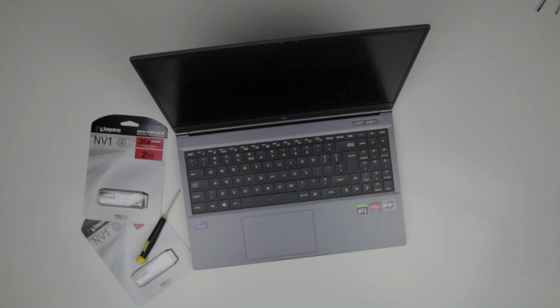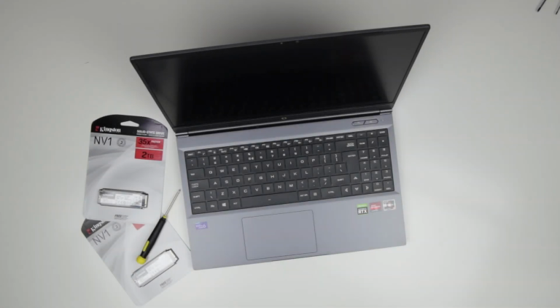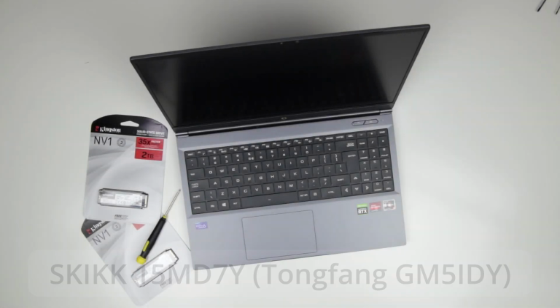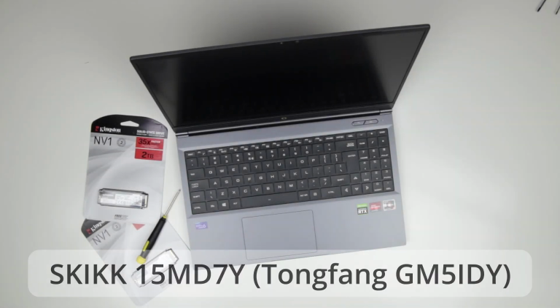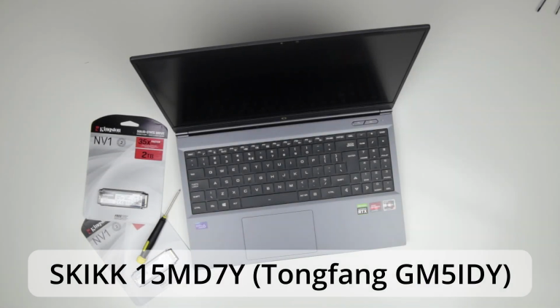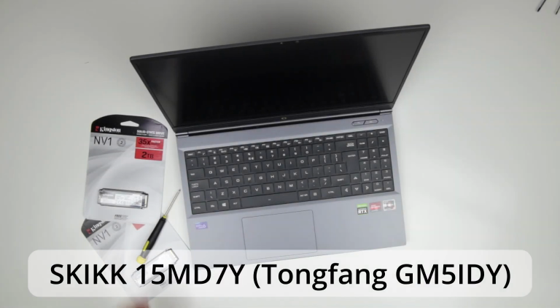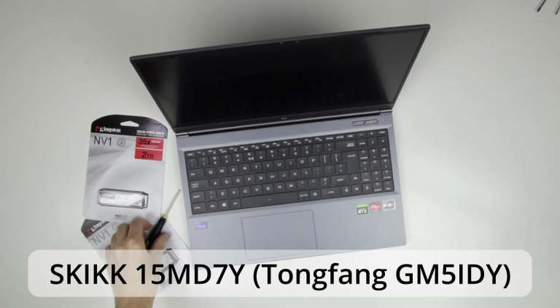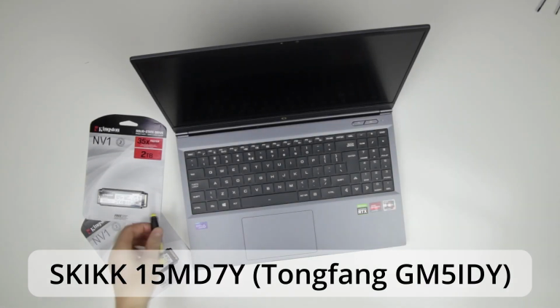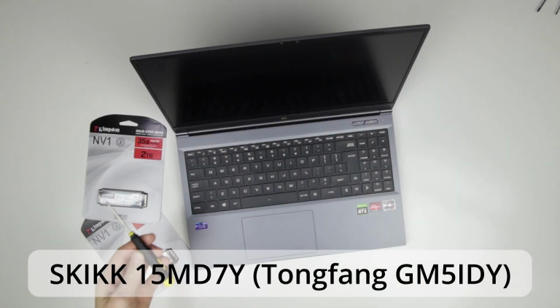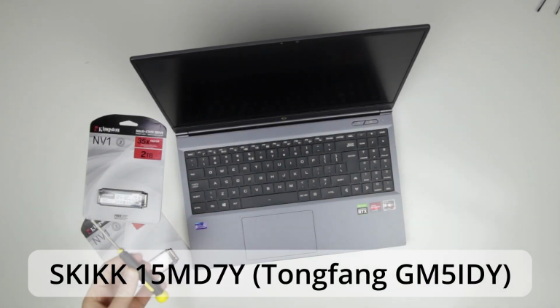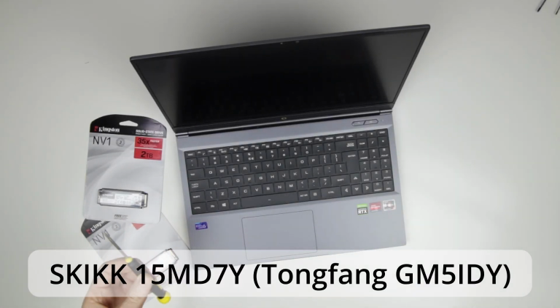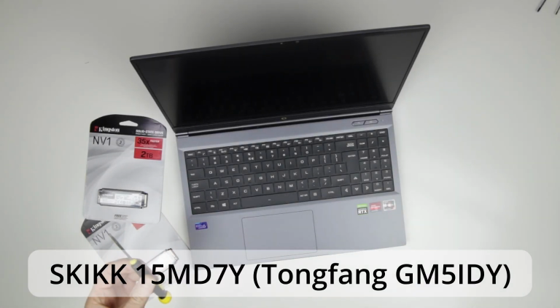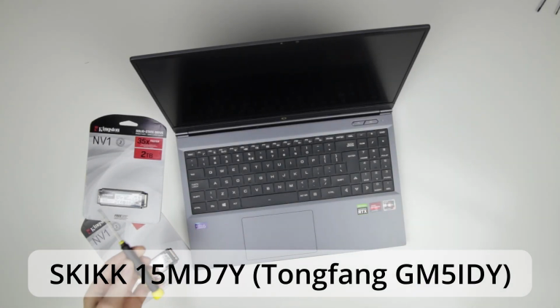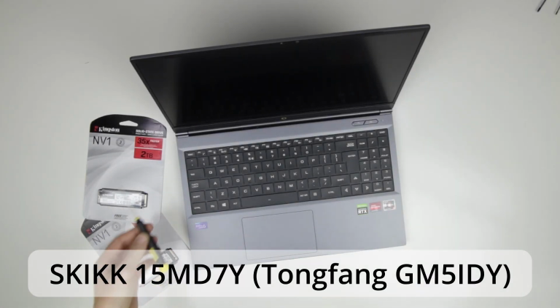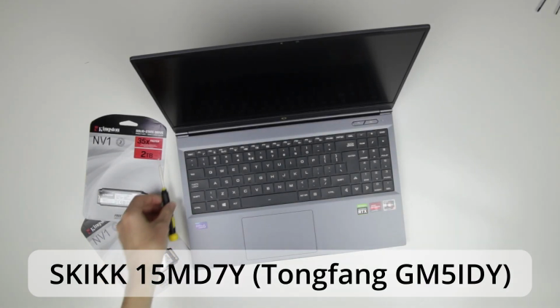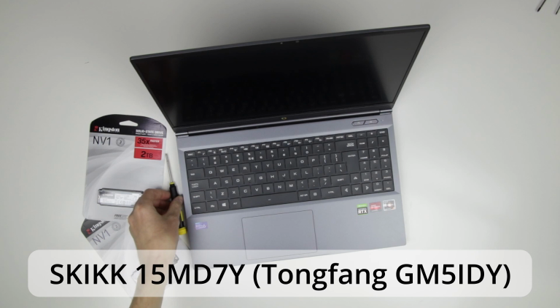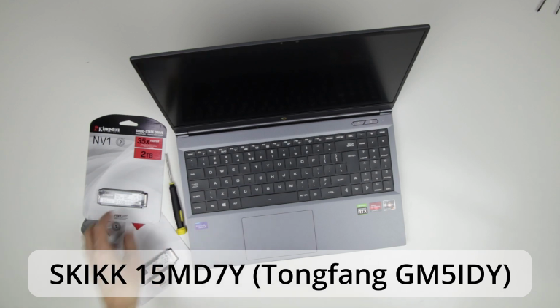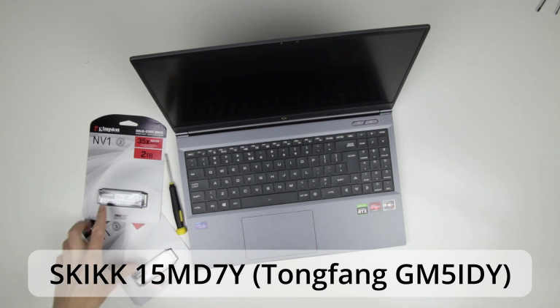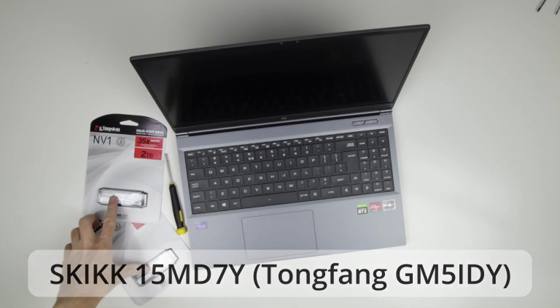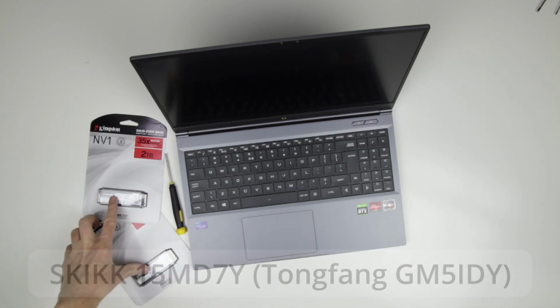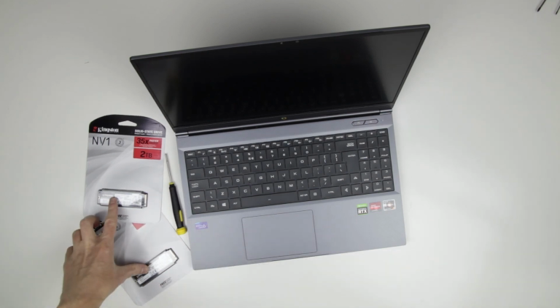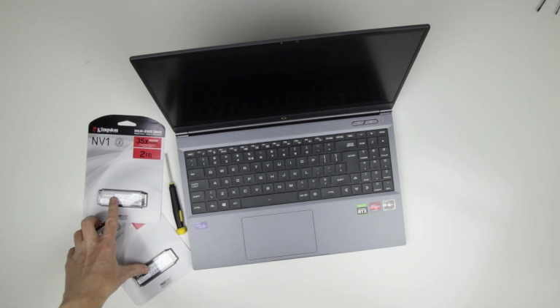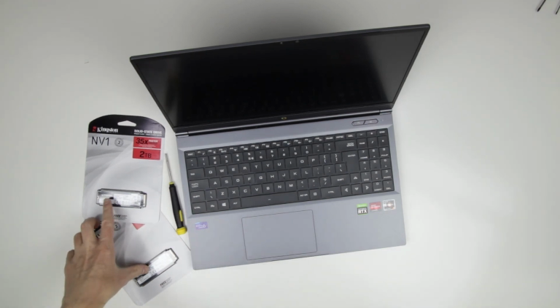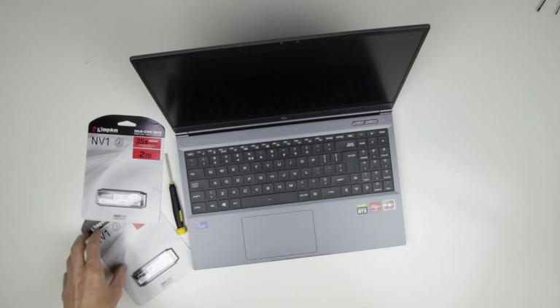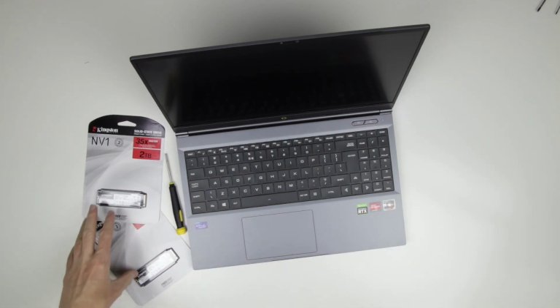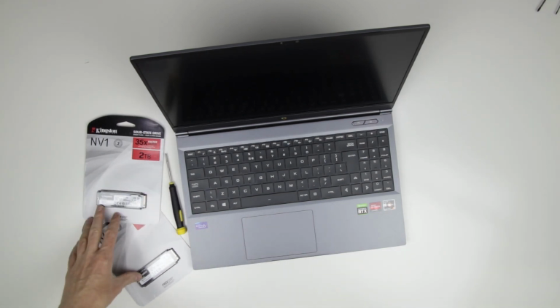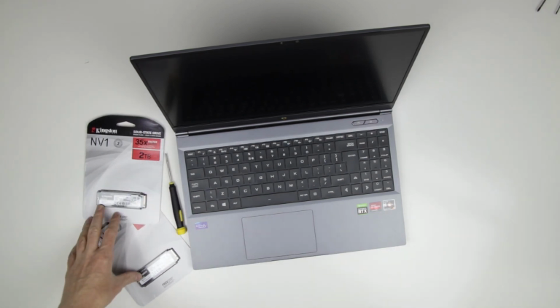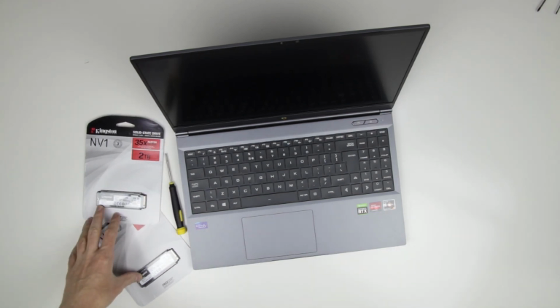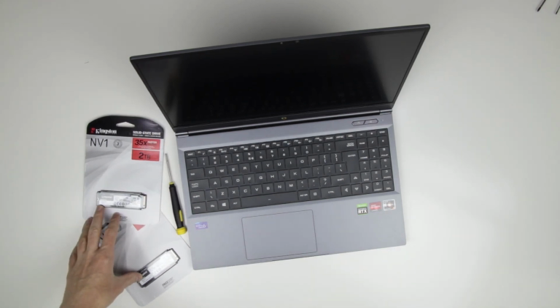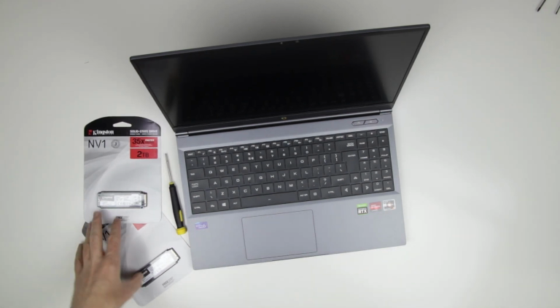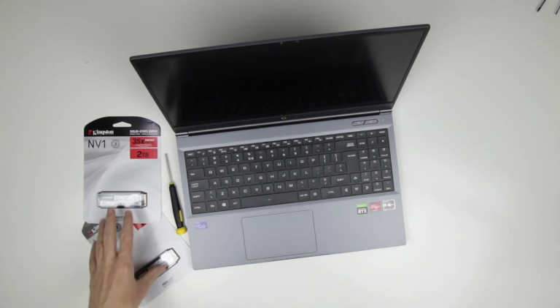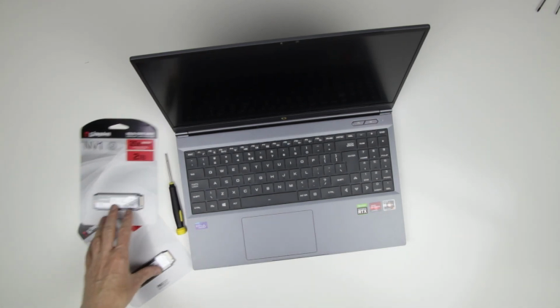Hello everyone, this is the YouTube channel Candler, and in this video I am going to remove the bottom panel of this KICK 15MD7Y laptop and install 2 SSDs.